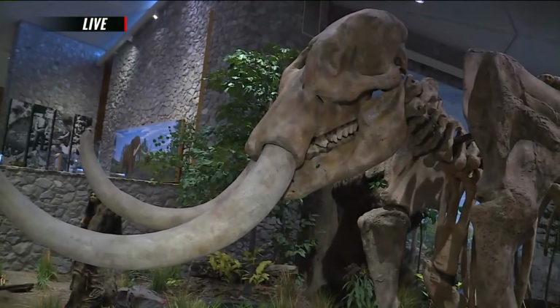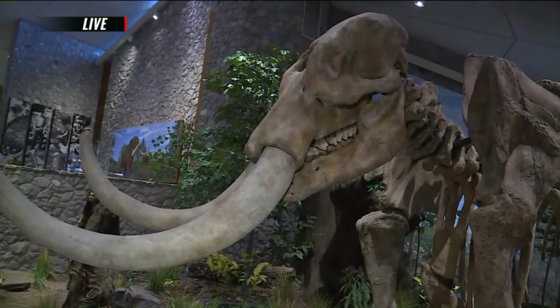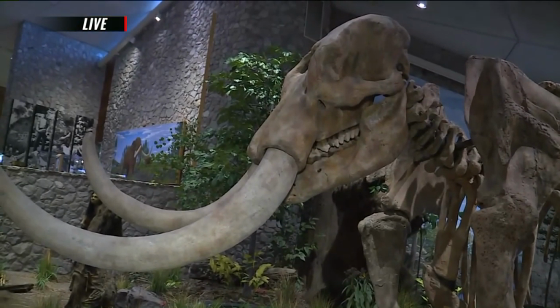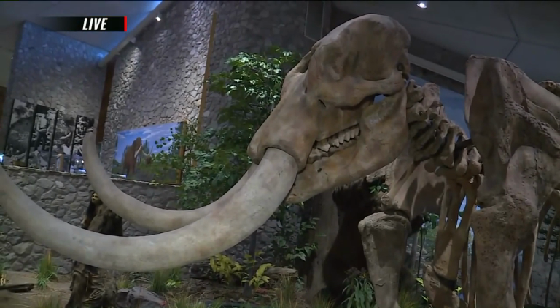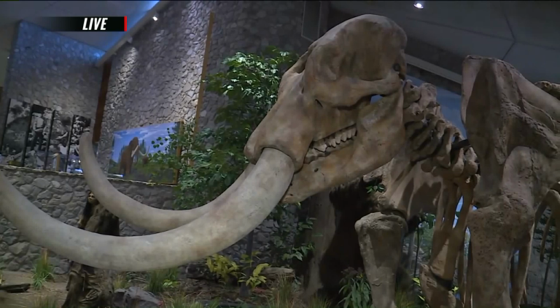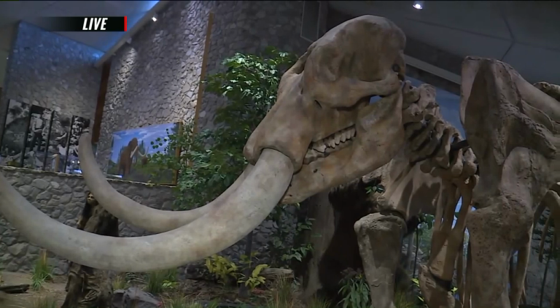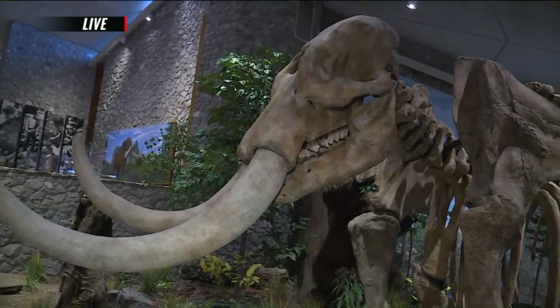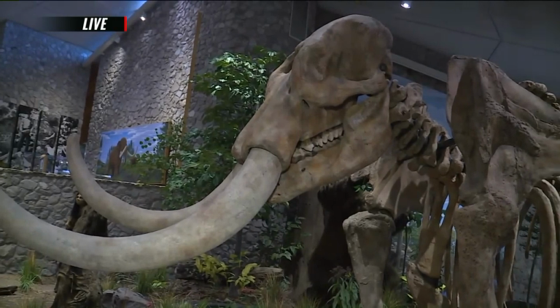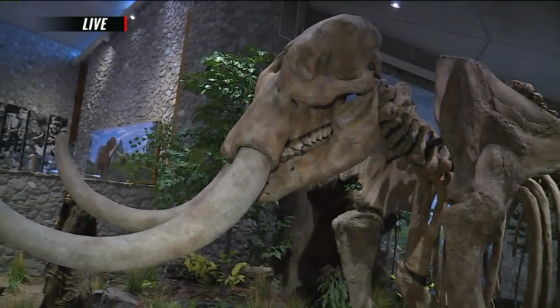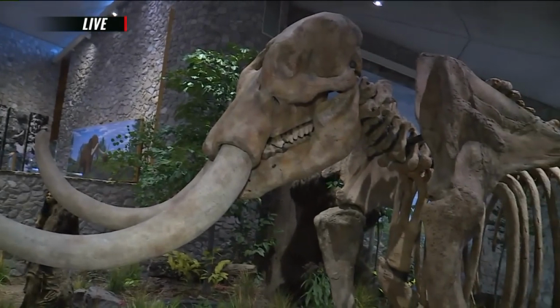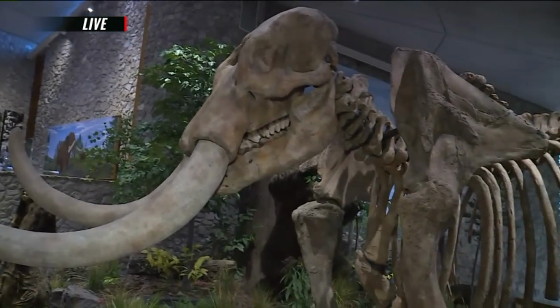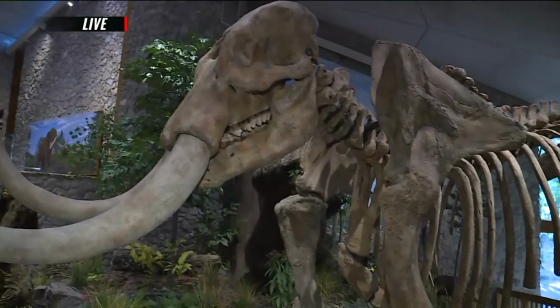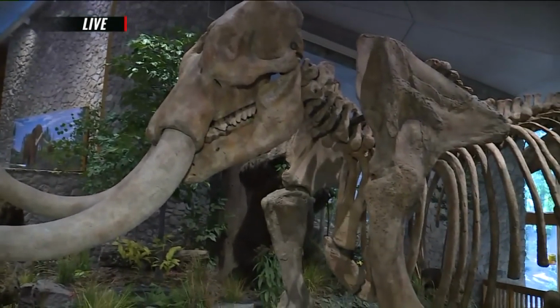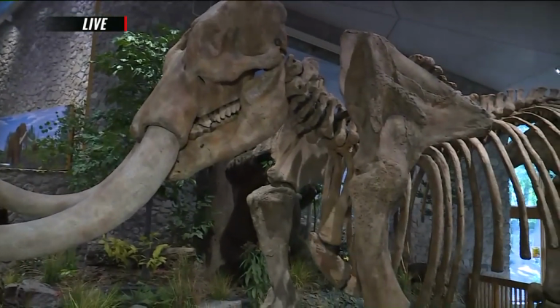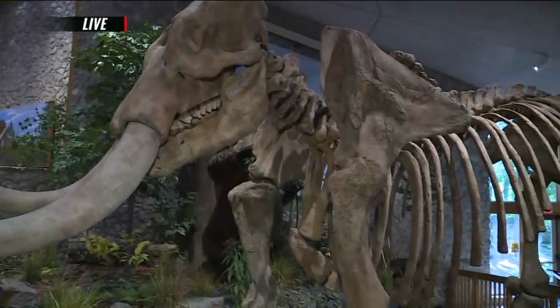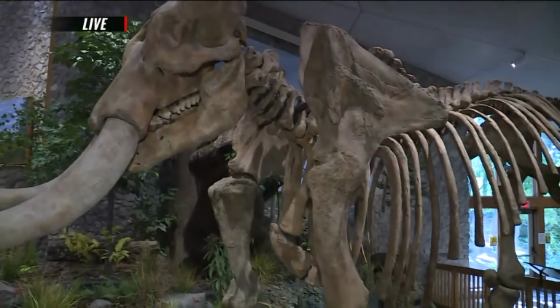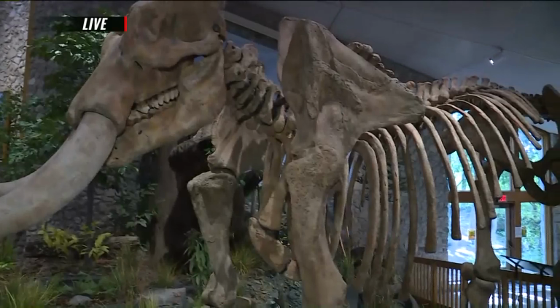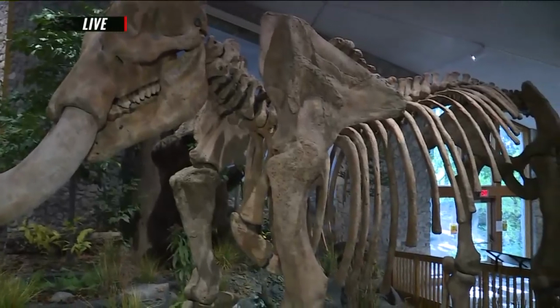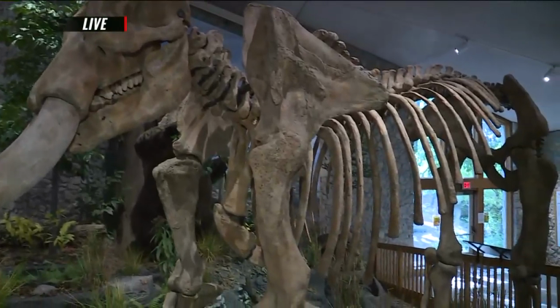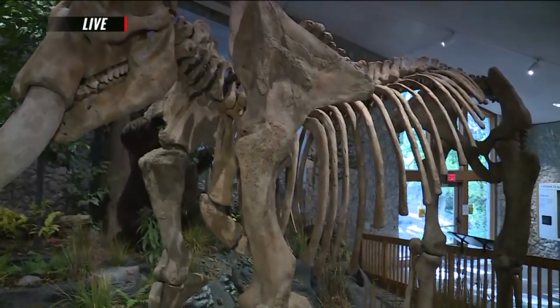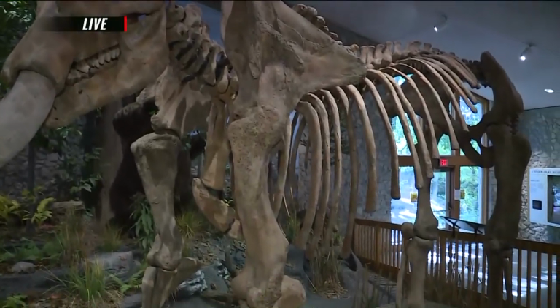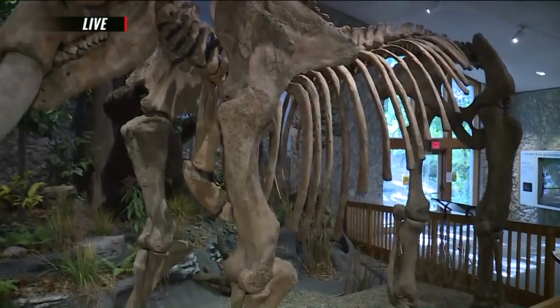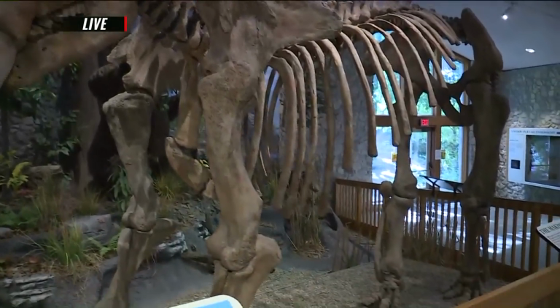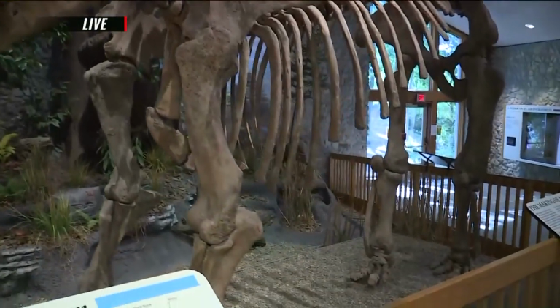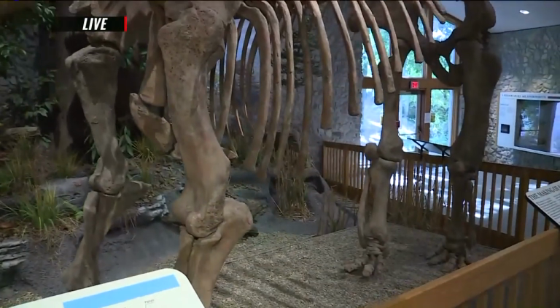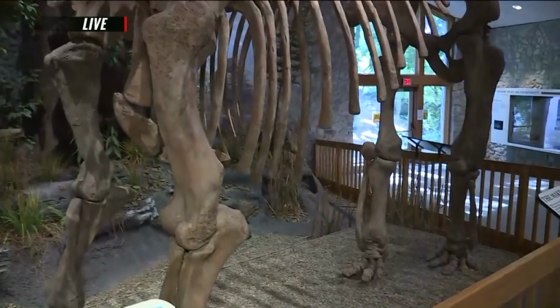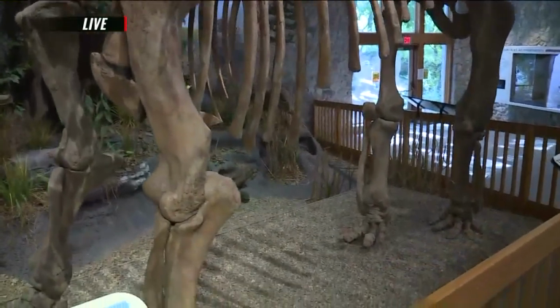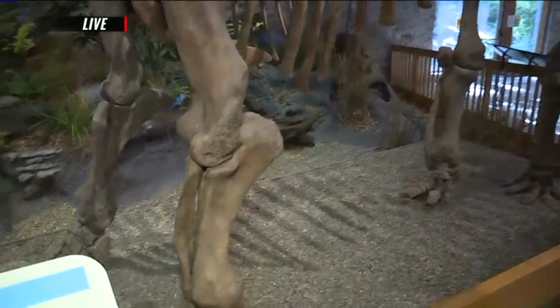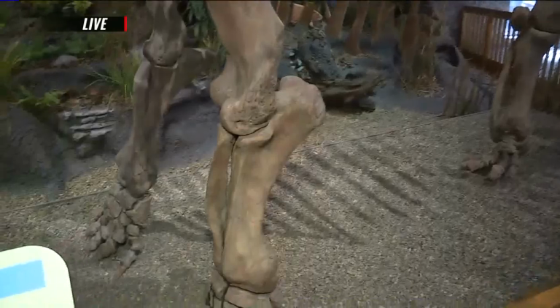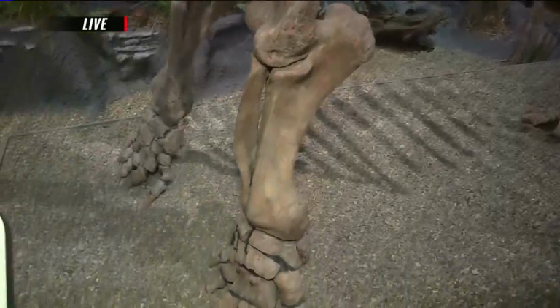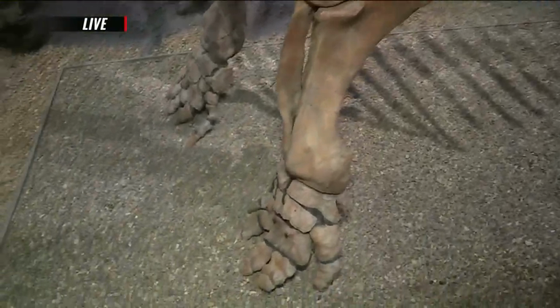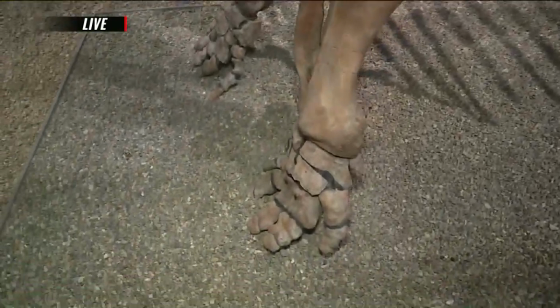It is a replica skeleton, but this would be an adult male Mastodon. So it's 10 feet tall. It would have been about five and a half tons with all of his fur, muscle, and fat on him. We know it's a male just because the hips wouldn't be large enough for it to be a female Mastodon.